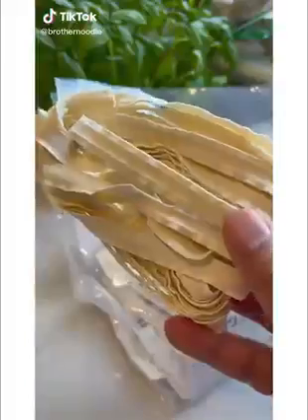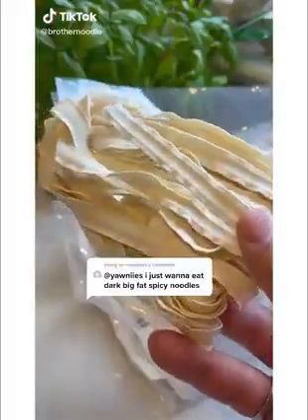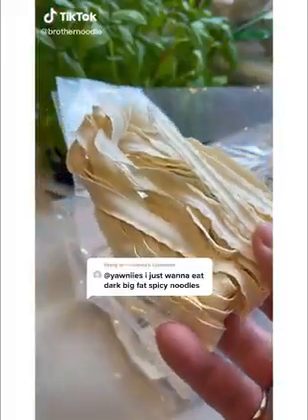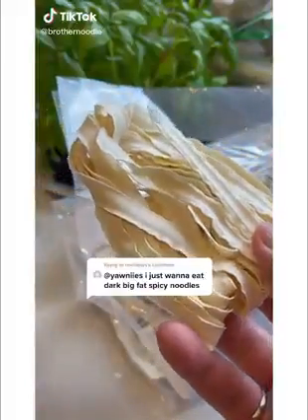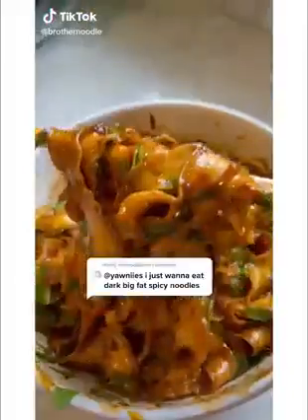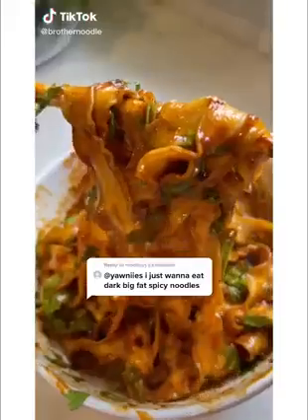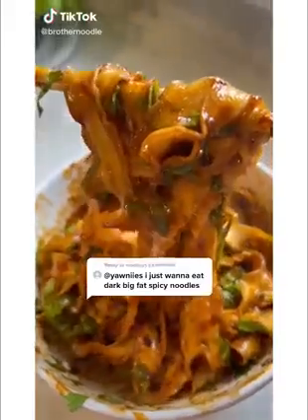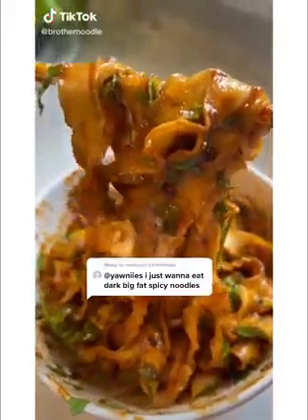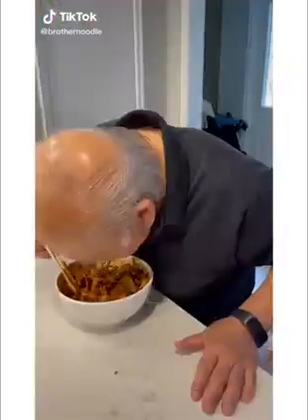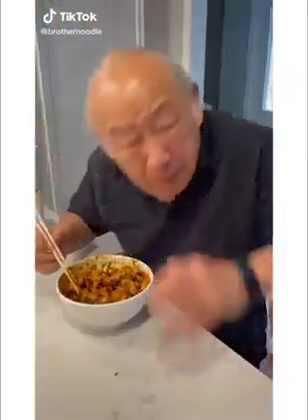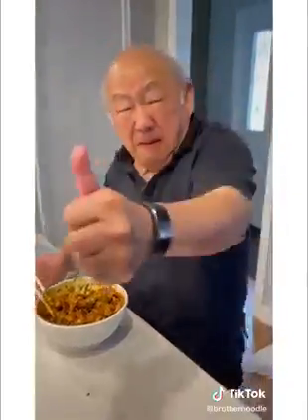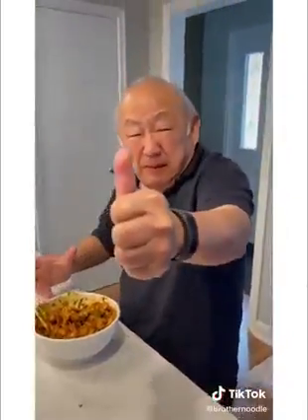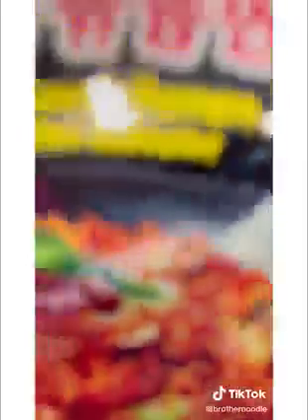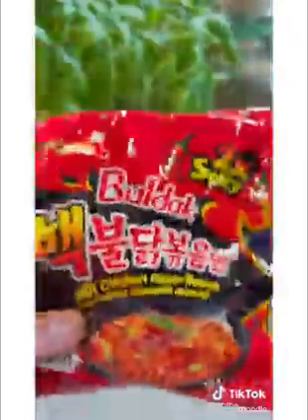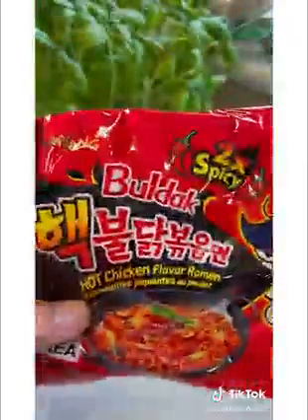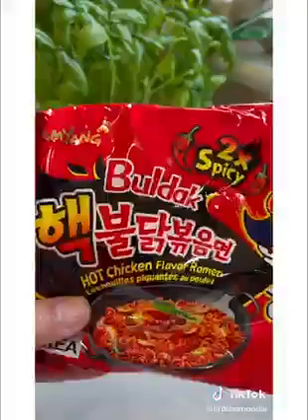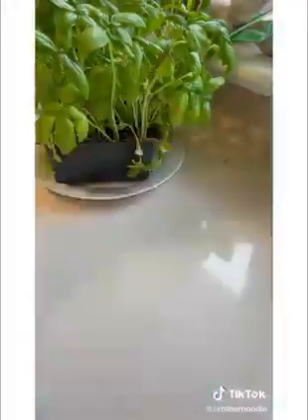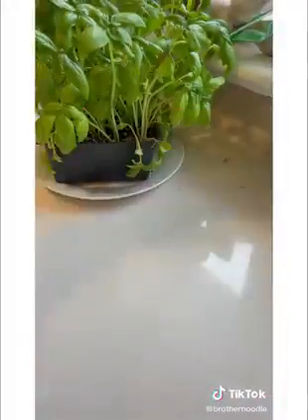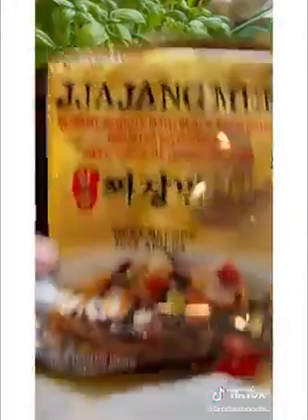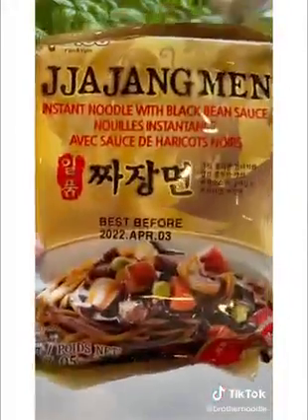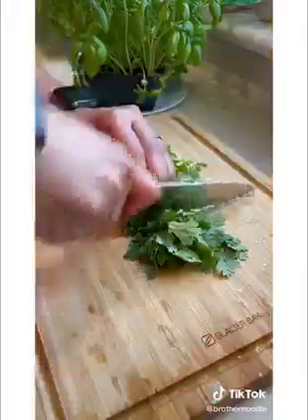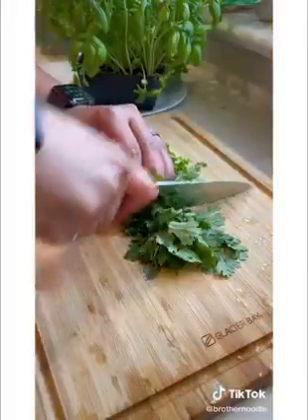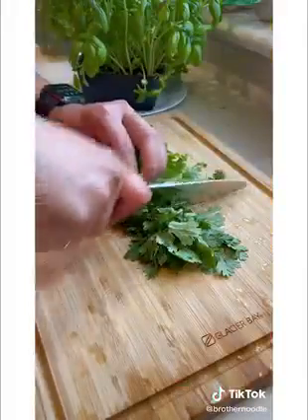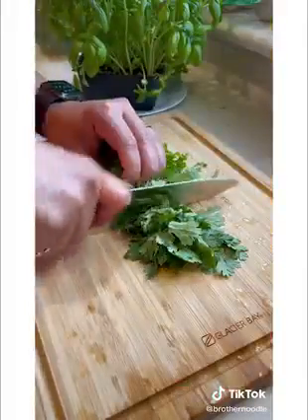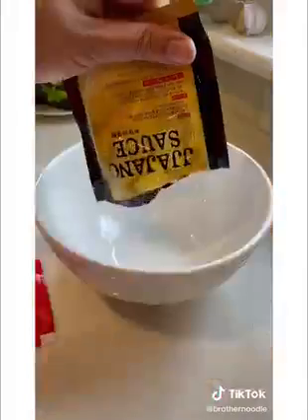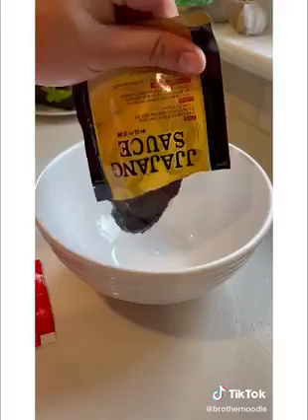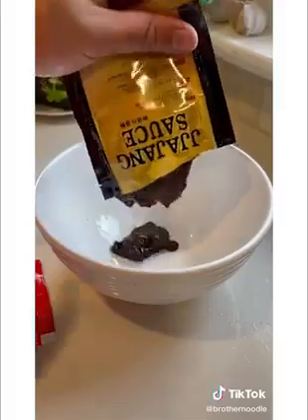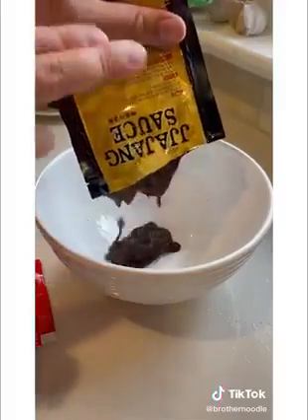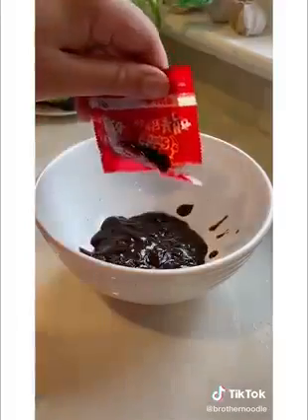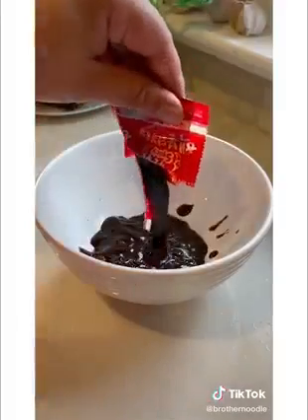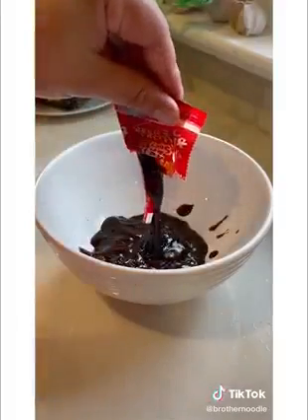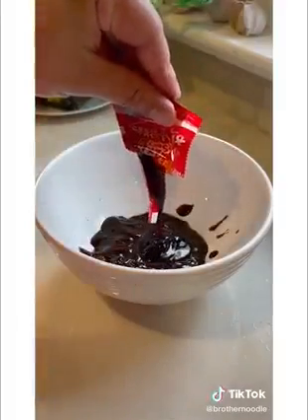Let's make these dark, big, fat, and spicy. We're going to make my dad's favorite recipe but change up the noodles. Double spicy Samyang this time with jajangmyeon. Can't forget the cilantro. Put both the jajangmyeon and the Samyang sauce in the same bowl.